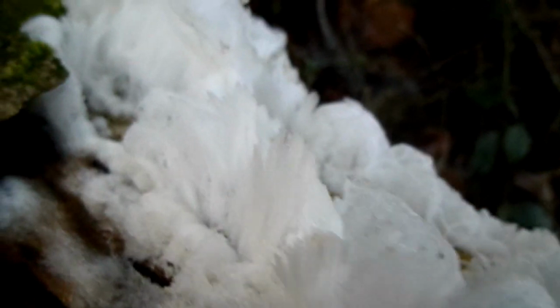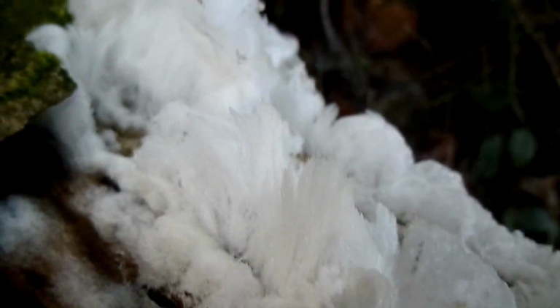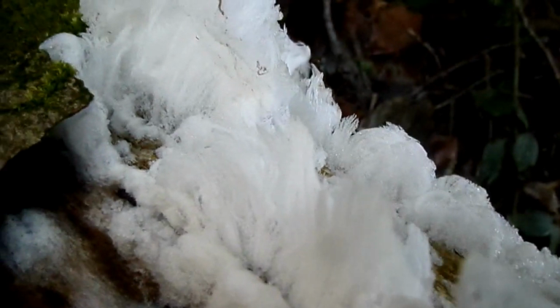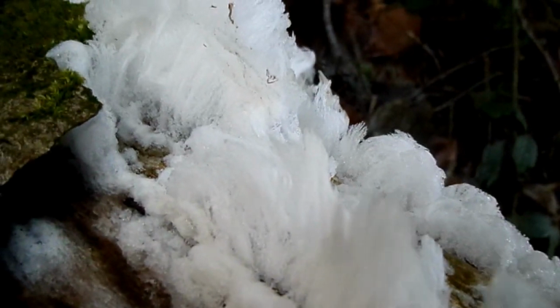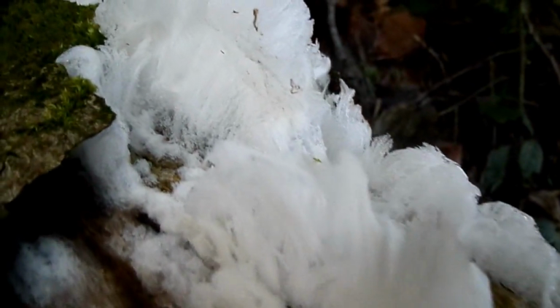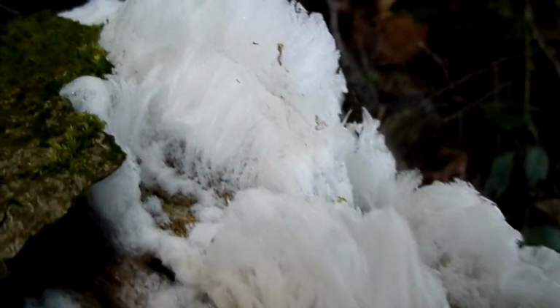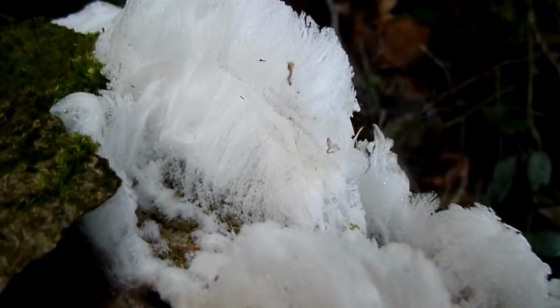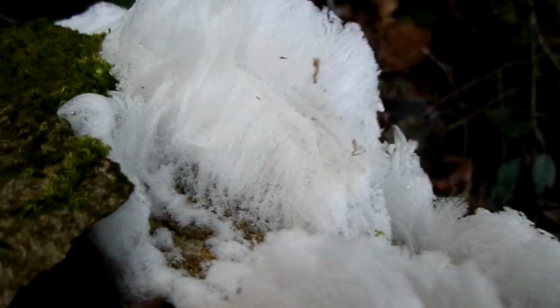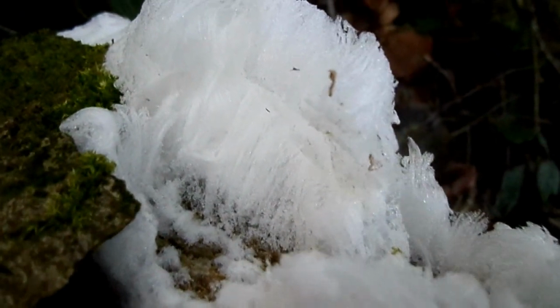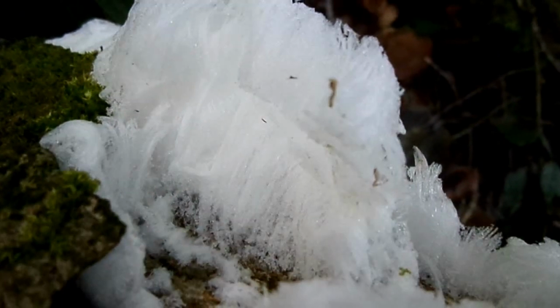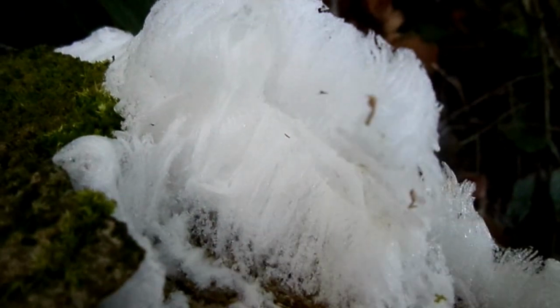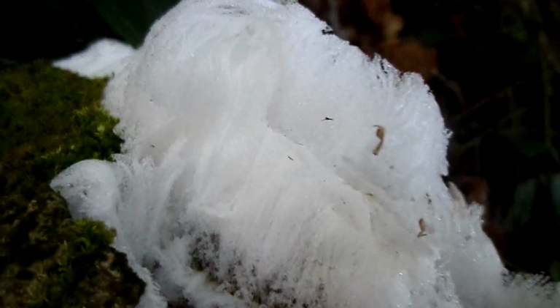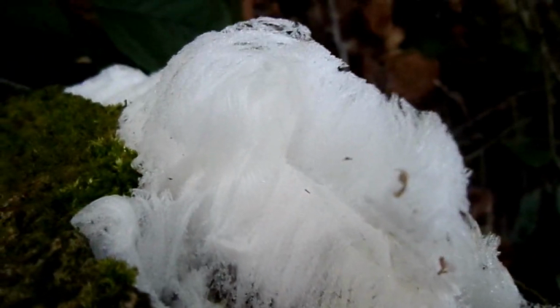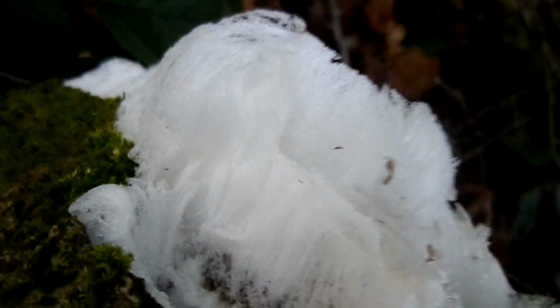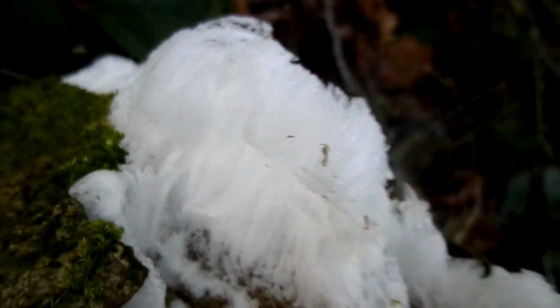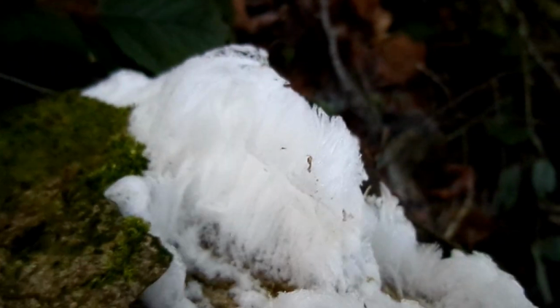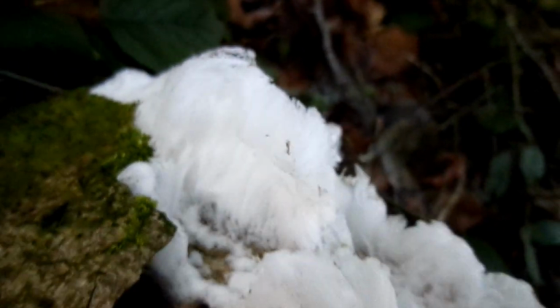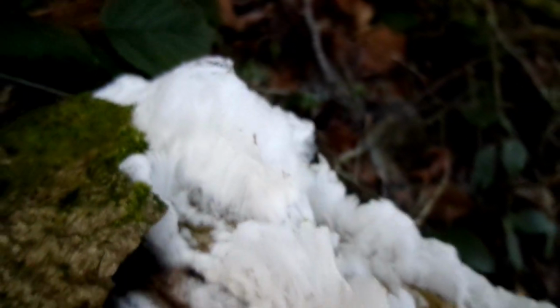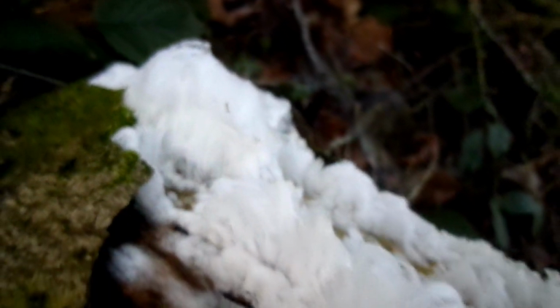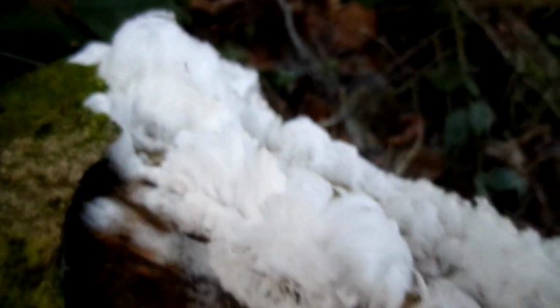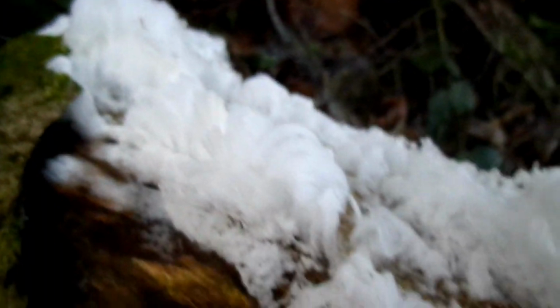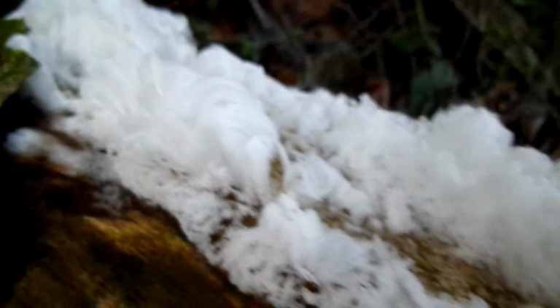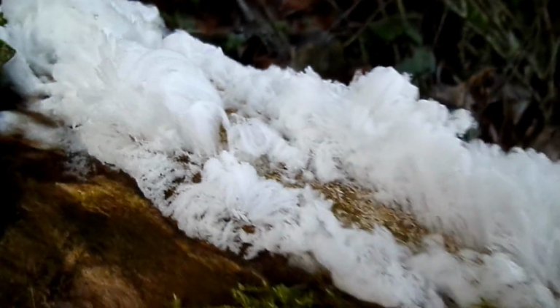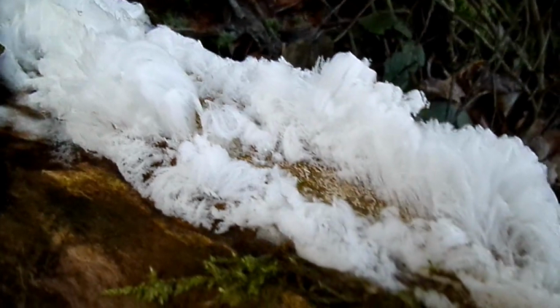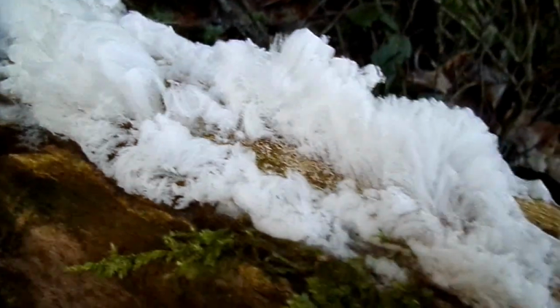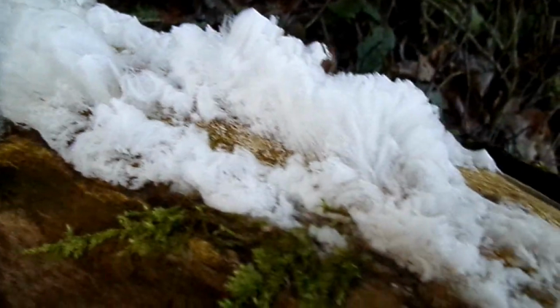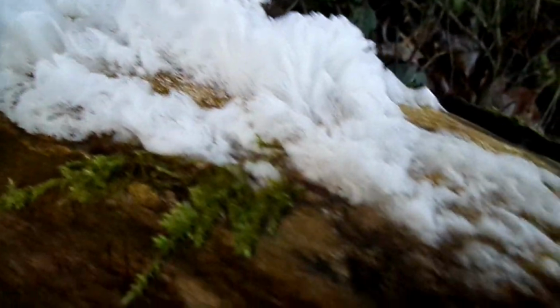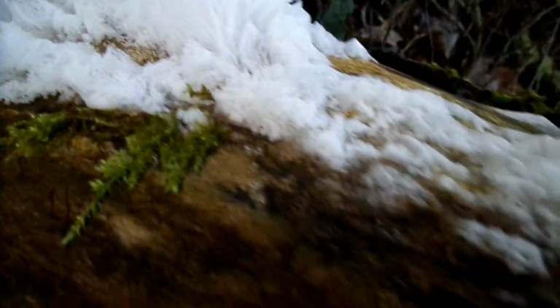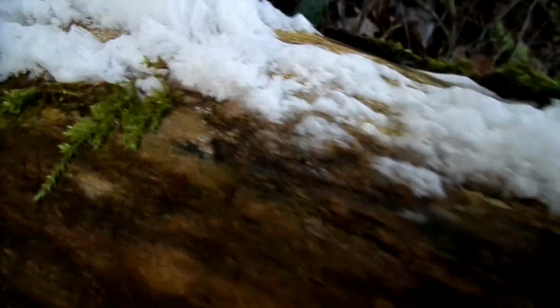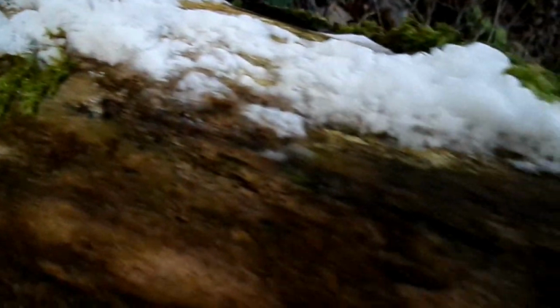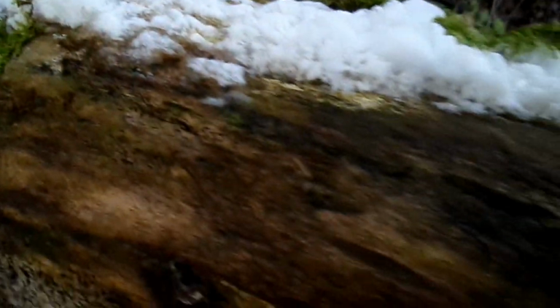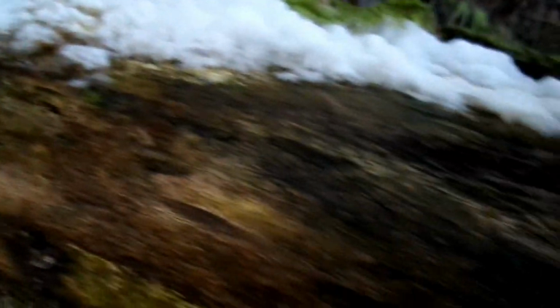A fungus called Exidiopsis effusa is responsible for inducing these, but nobody knows why. And if you kill the fungus experimentally with fungicide or with hot water, then the hairs won't develop.